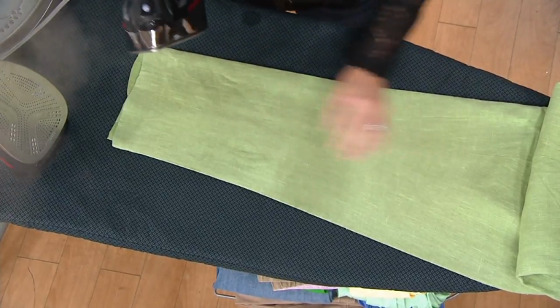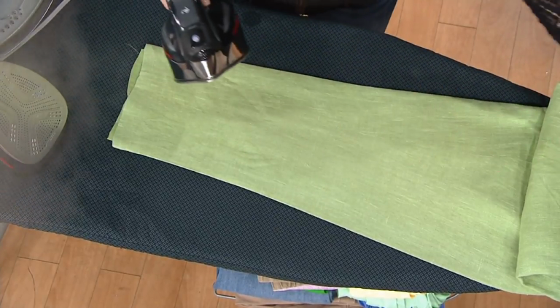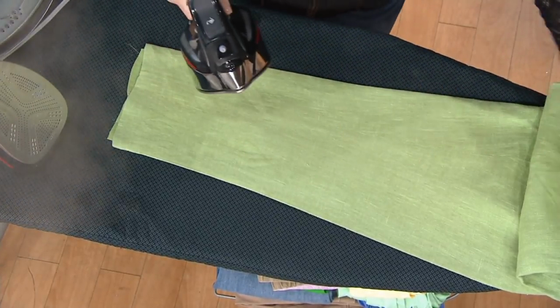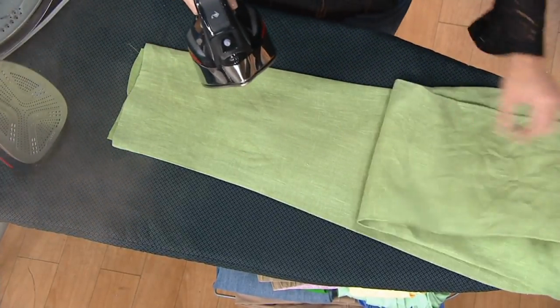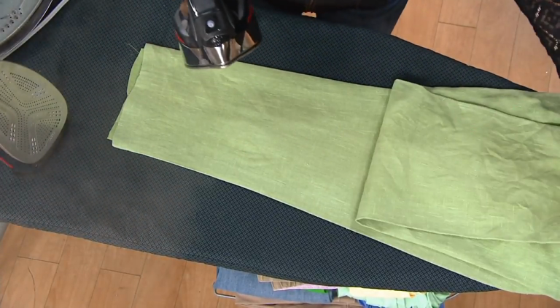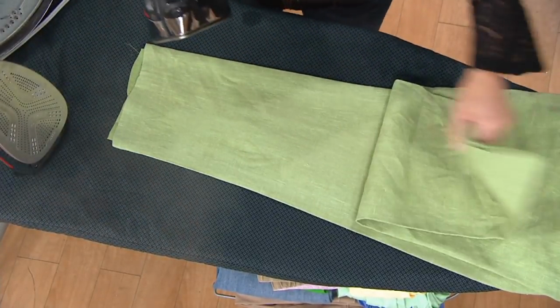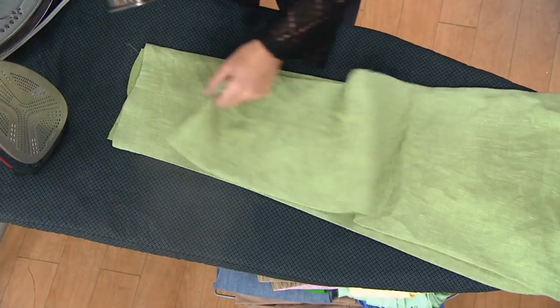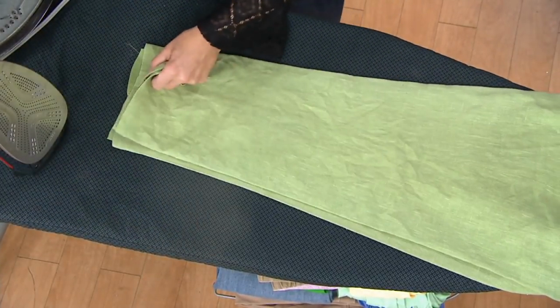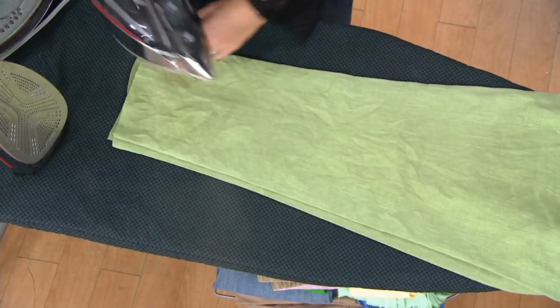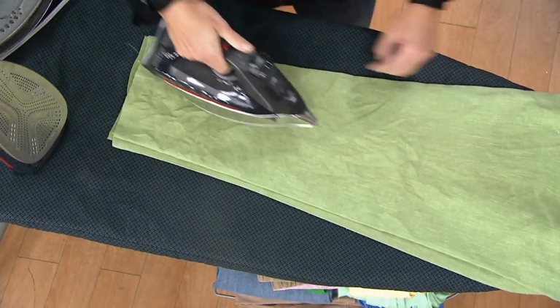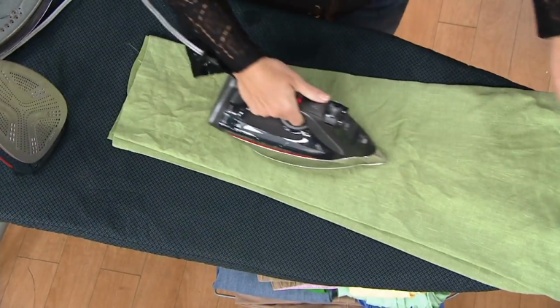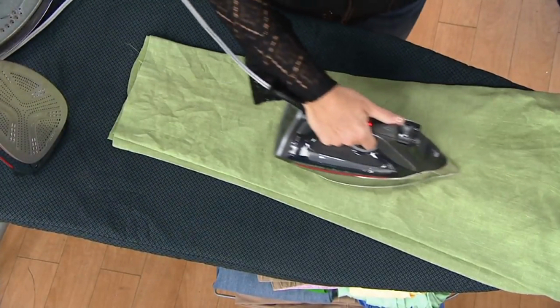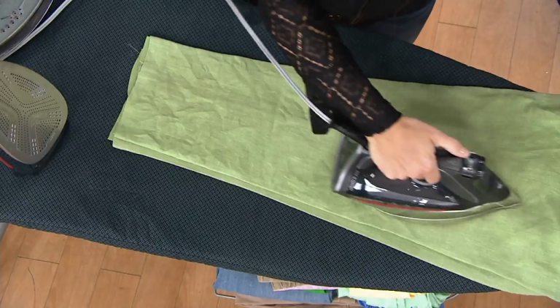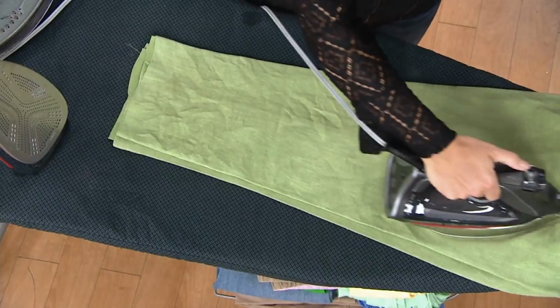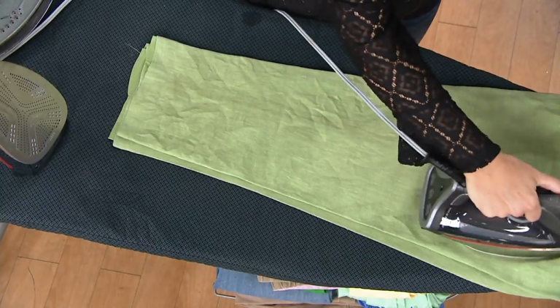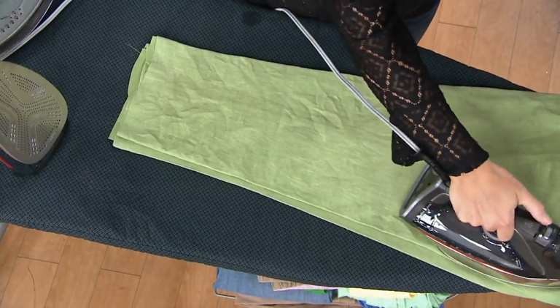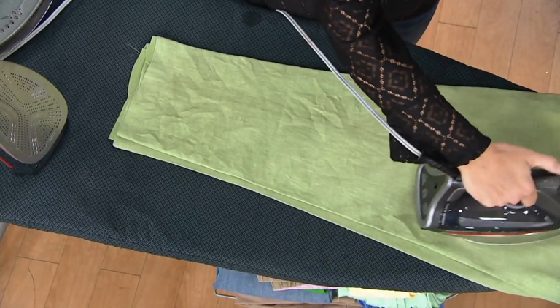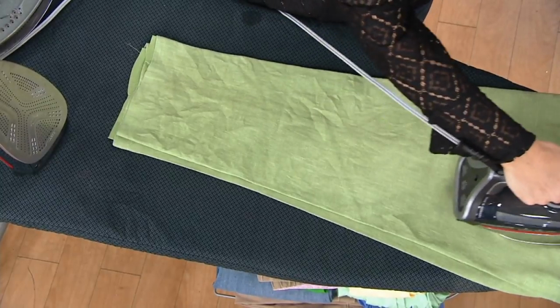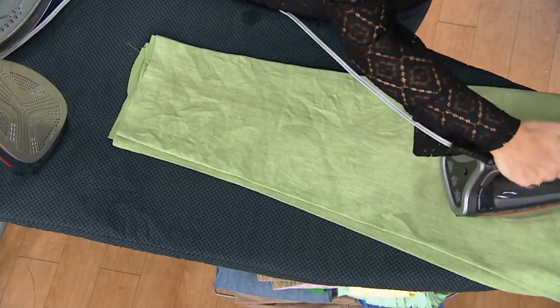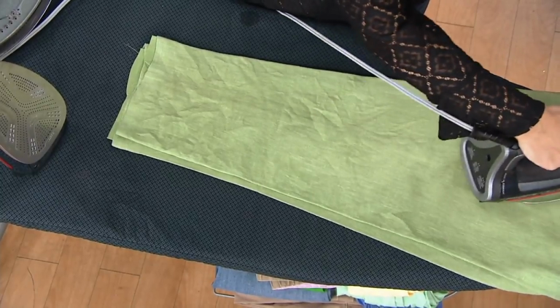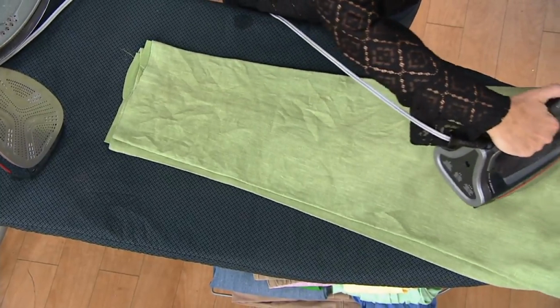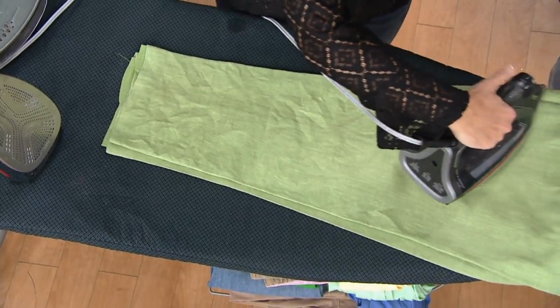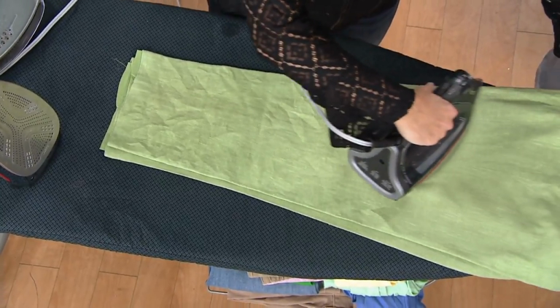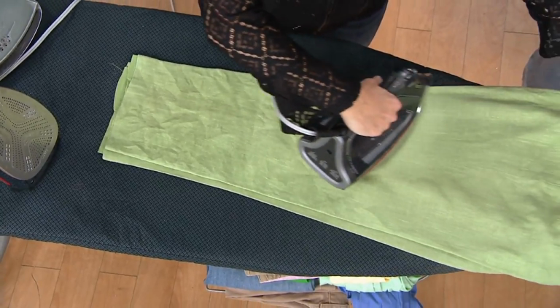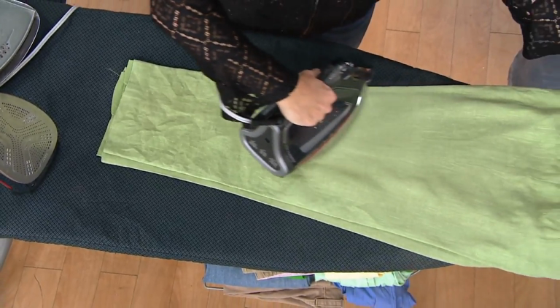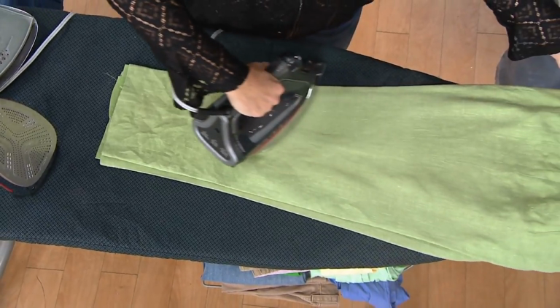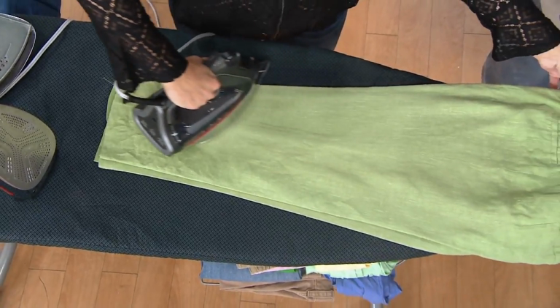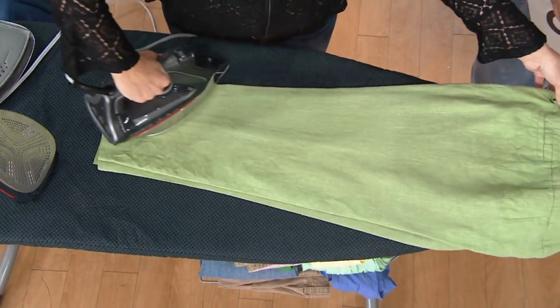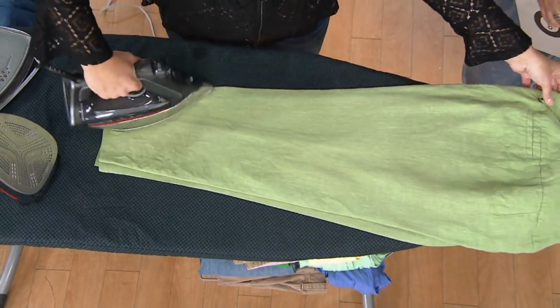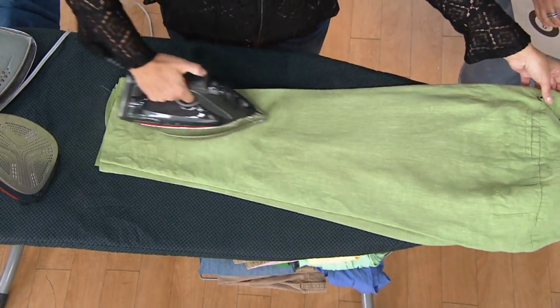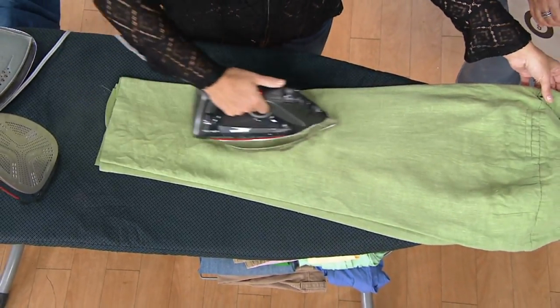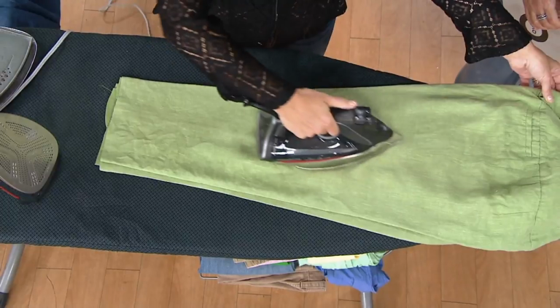So one pass even over the toughest fabrics like linen, and this job is done. This is like the mac daddy of irons. It's simple, easy, and fast.